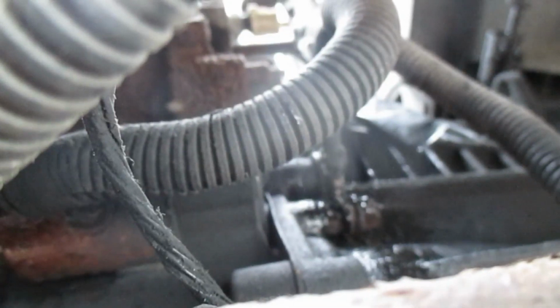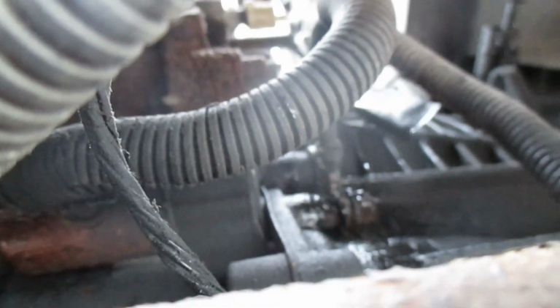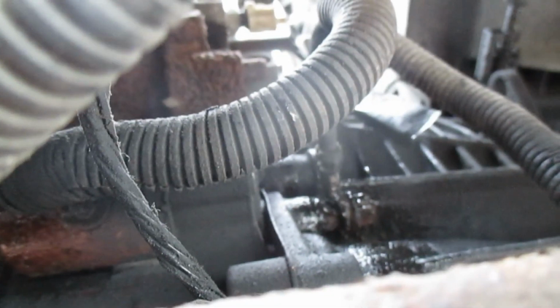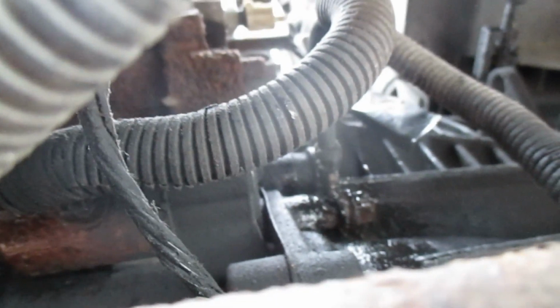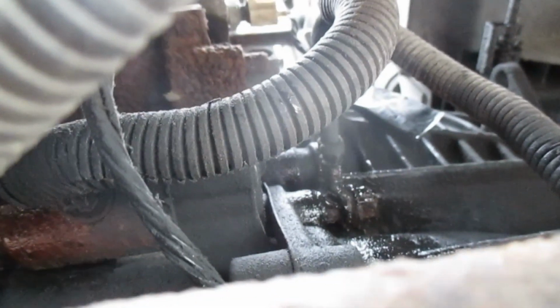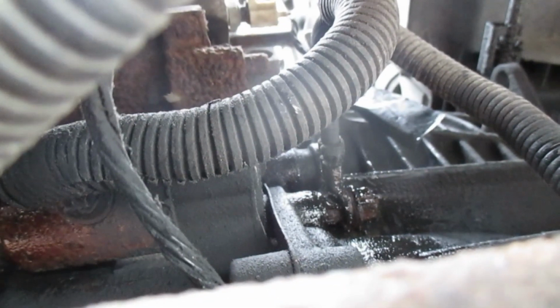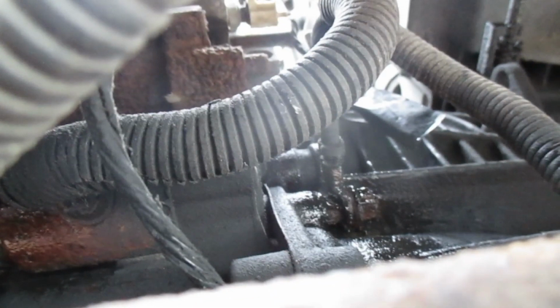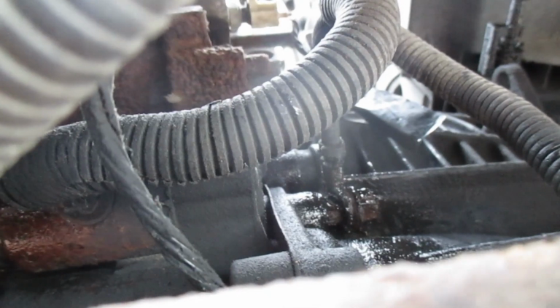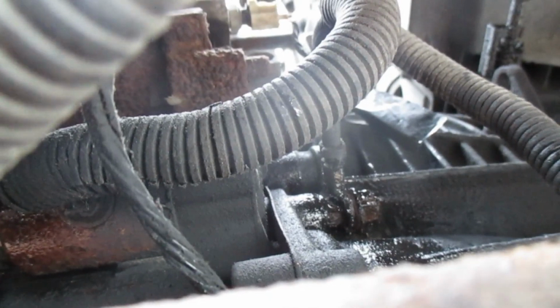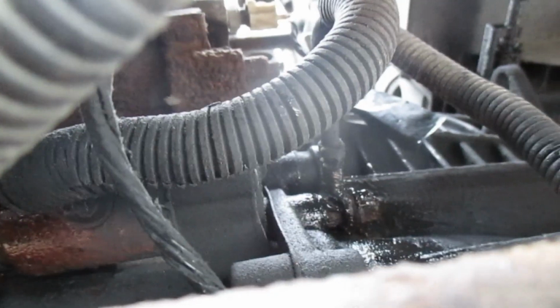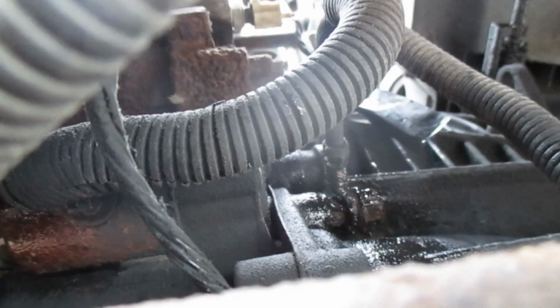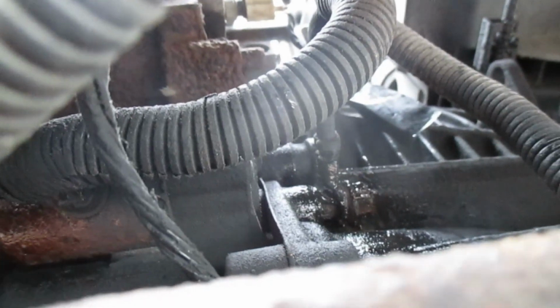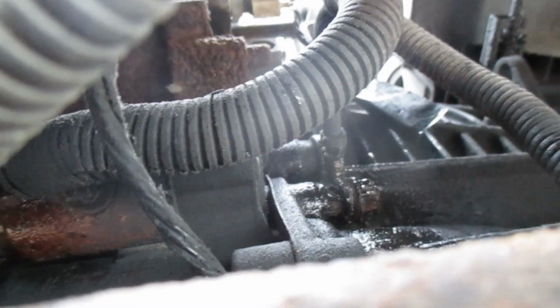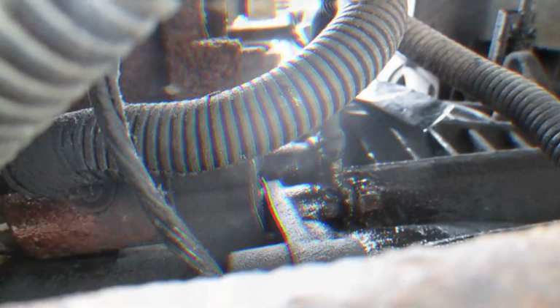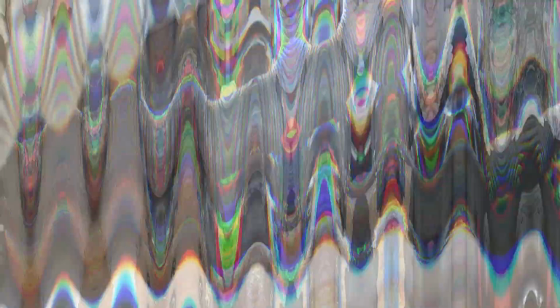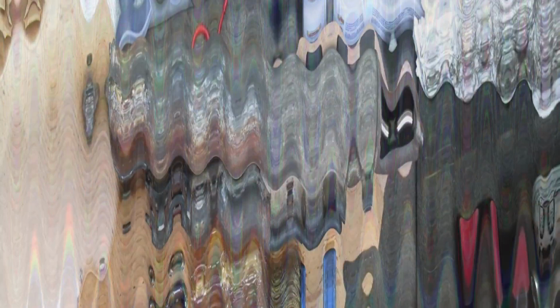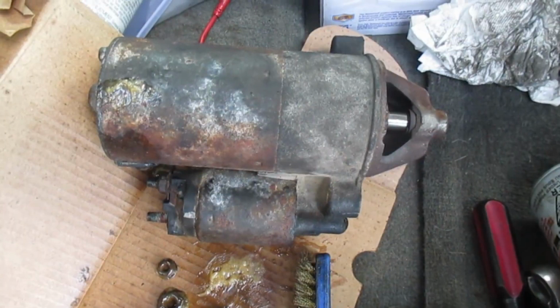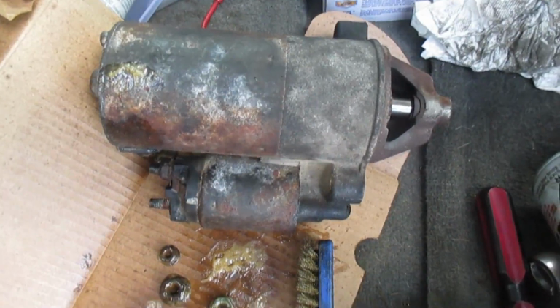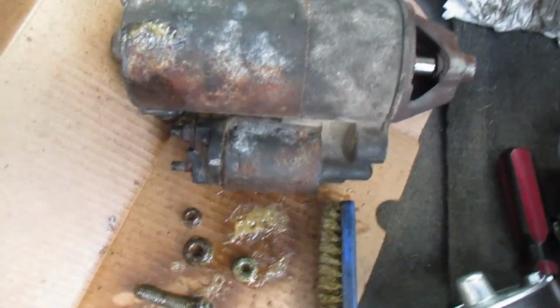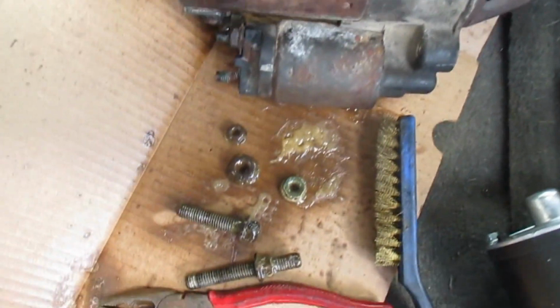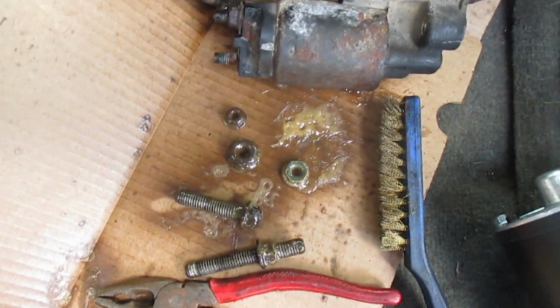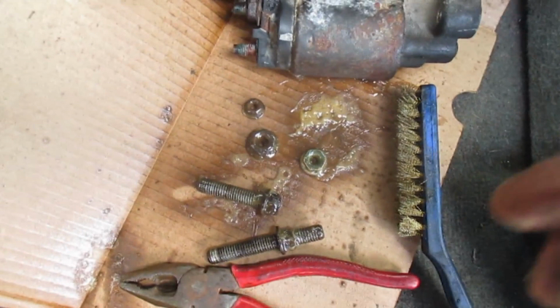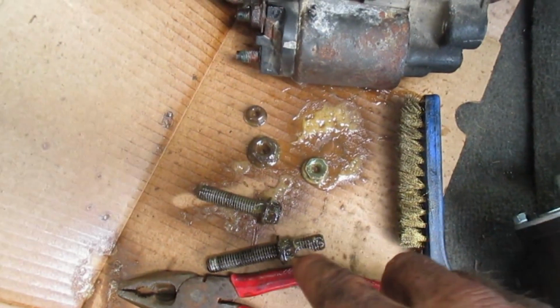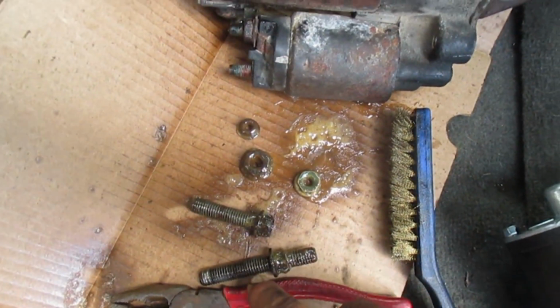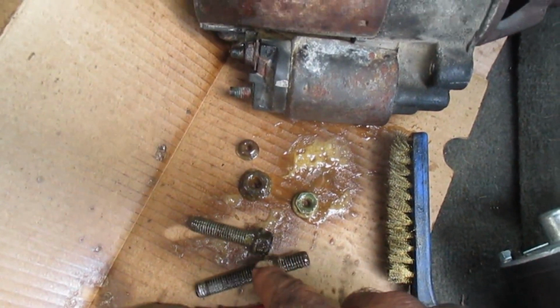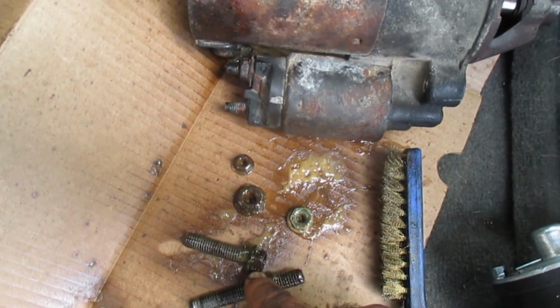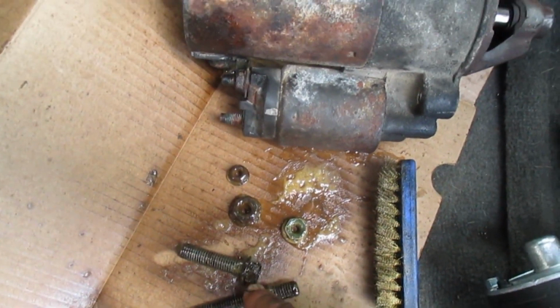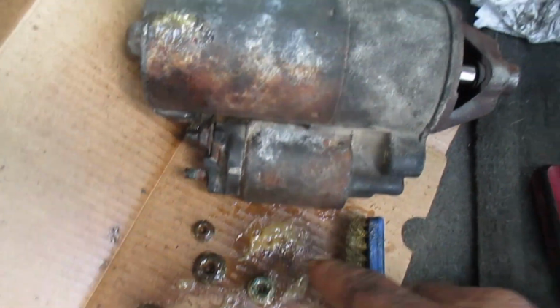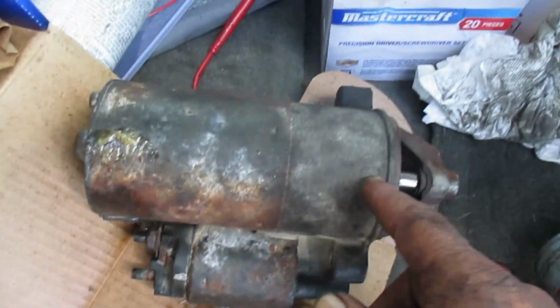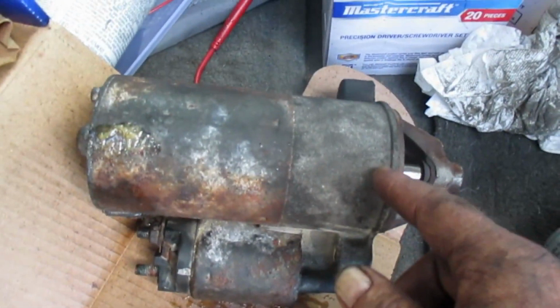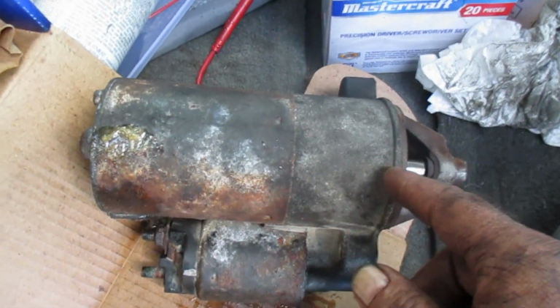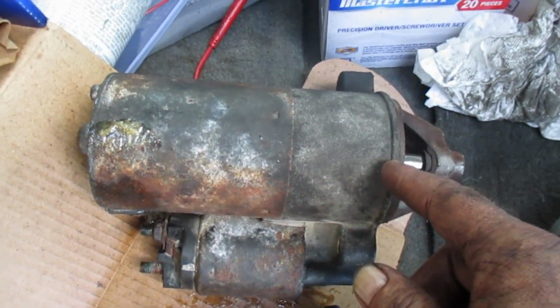So everything is loosened up. I'll take my pry bar and loosen off that starter. I've removed all the nuts and bolts we discussed — here's the old starter.